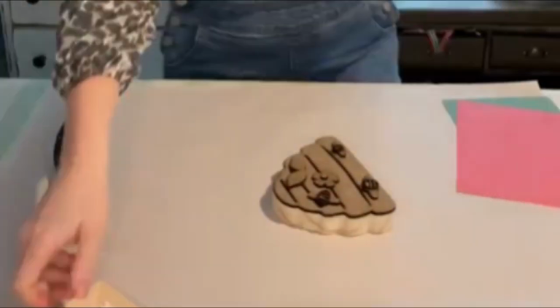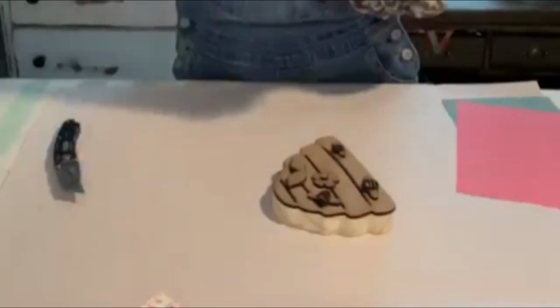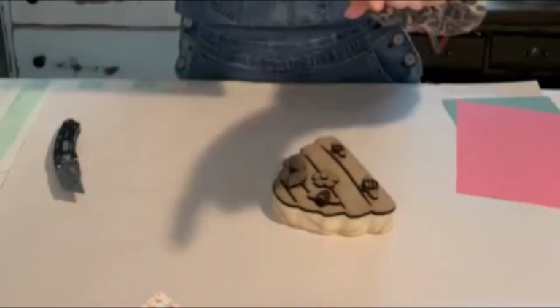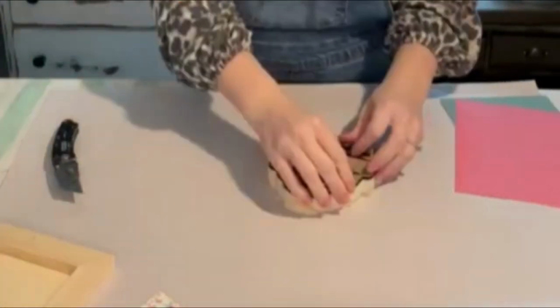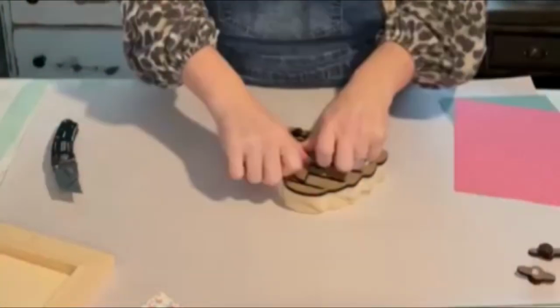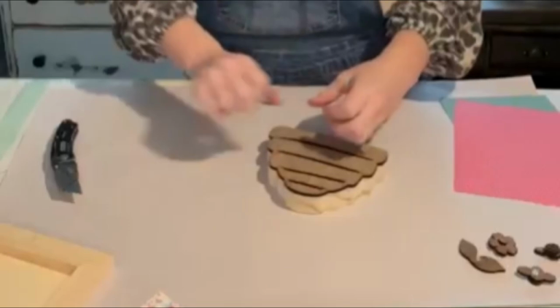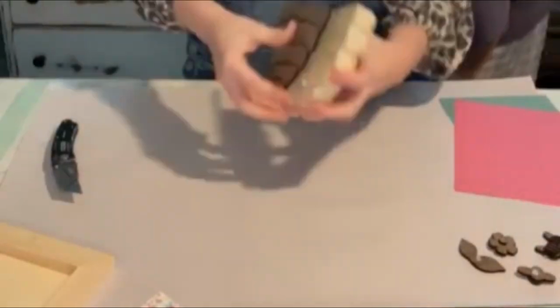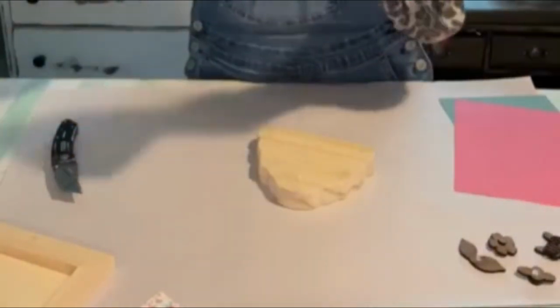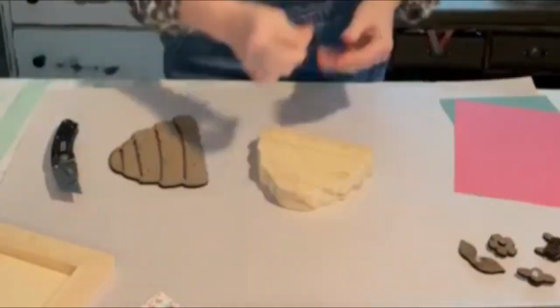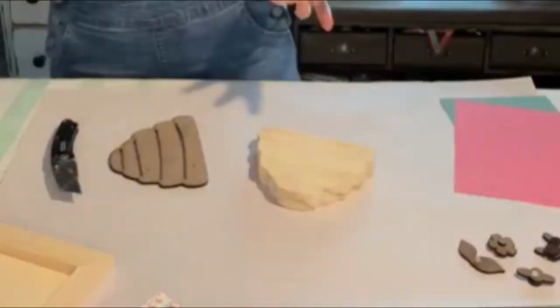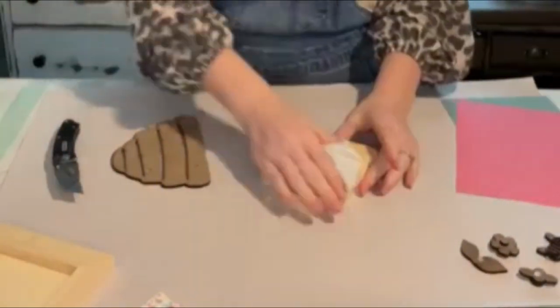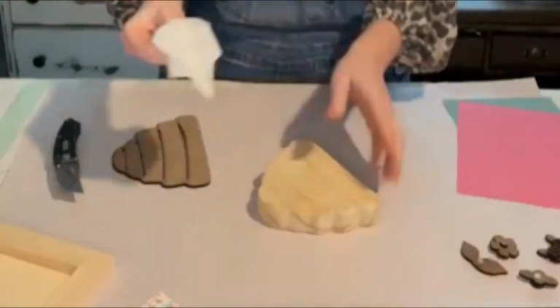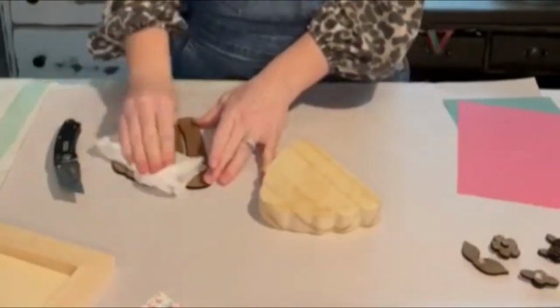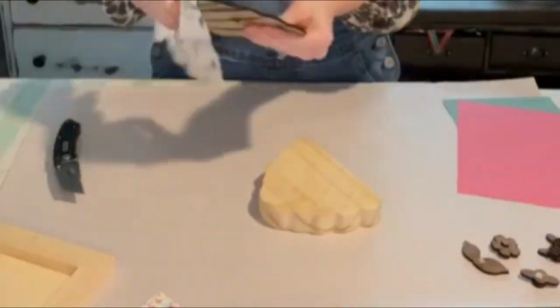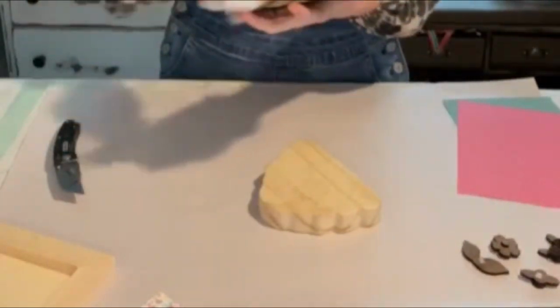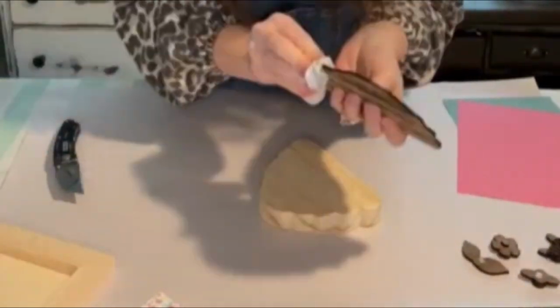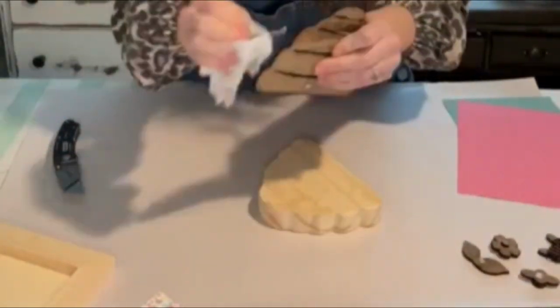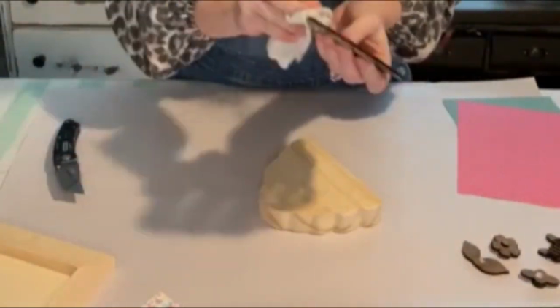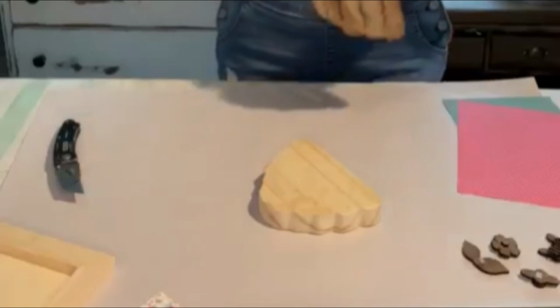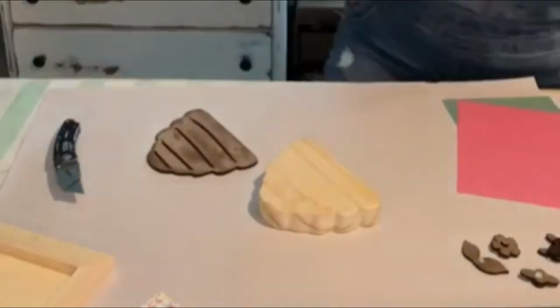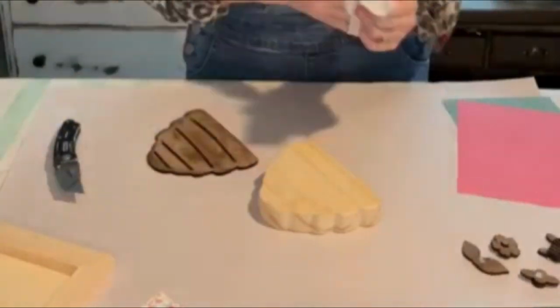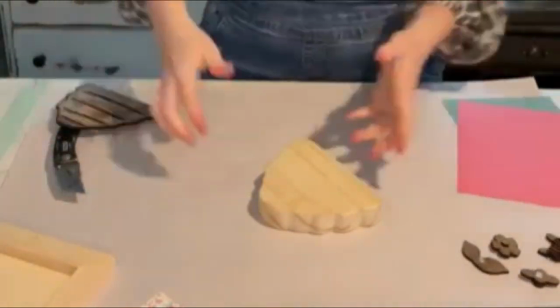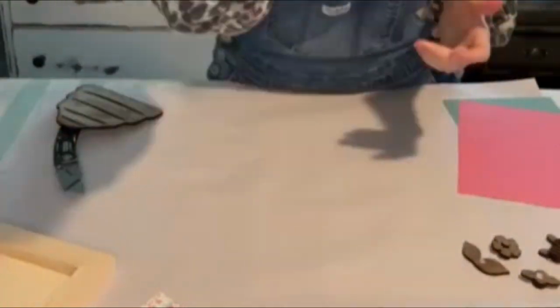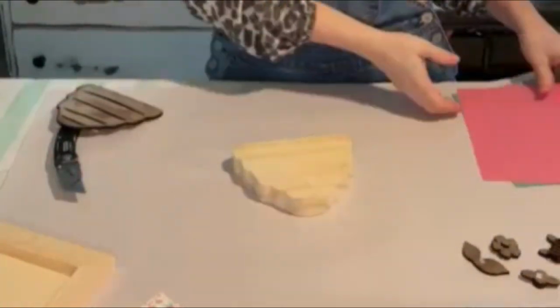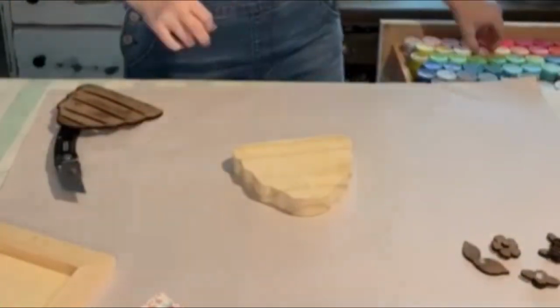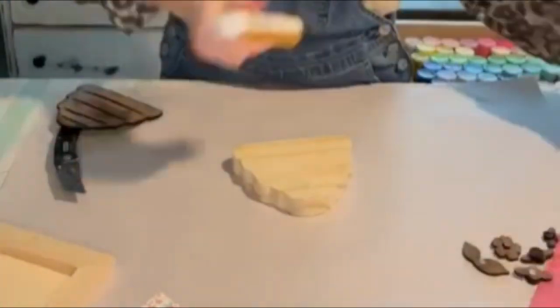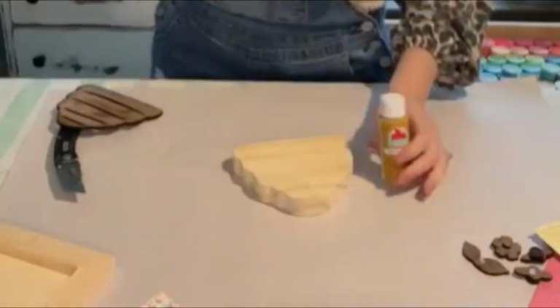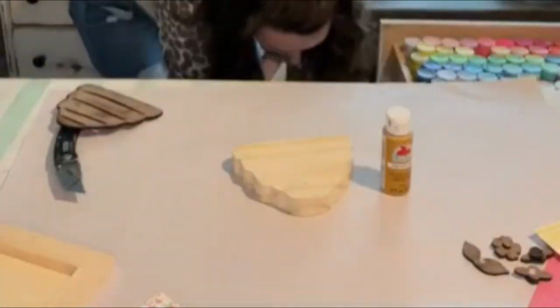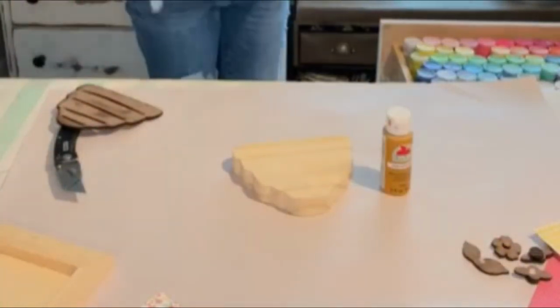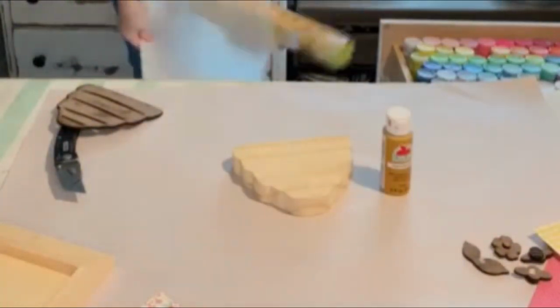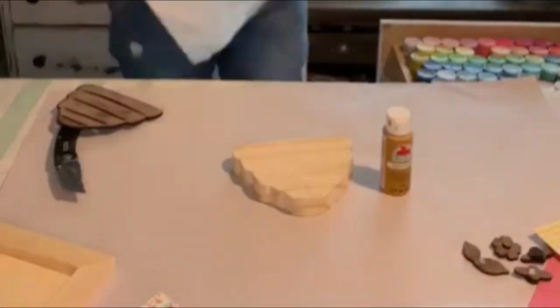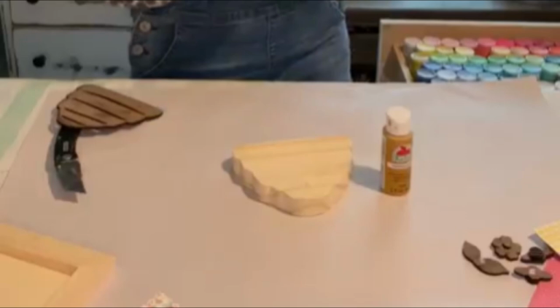All right y'all, let's make a super cute little beehive craft. You can find this little beehive available on our website right now at thecelebrationco.com. I'll be sure to post a link in the description.